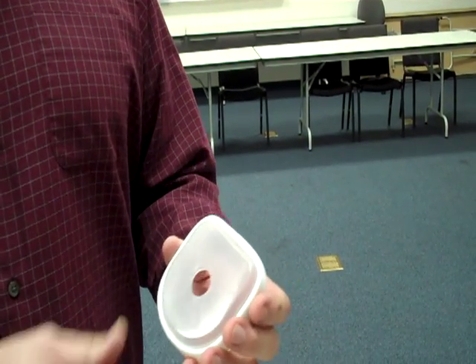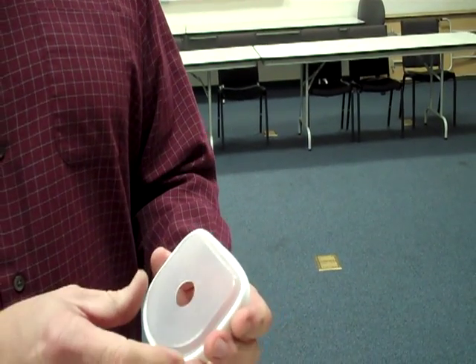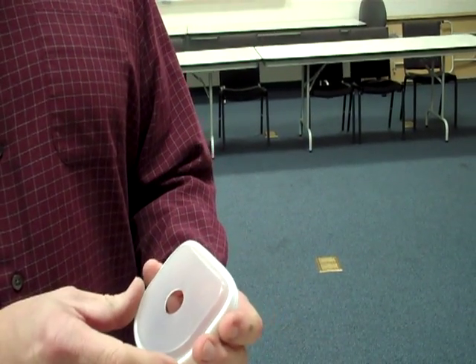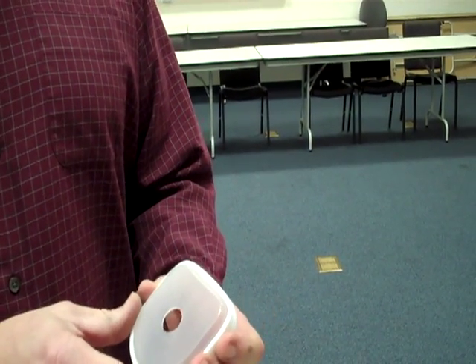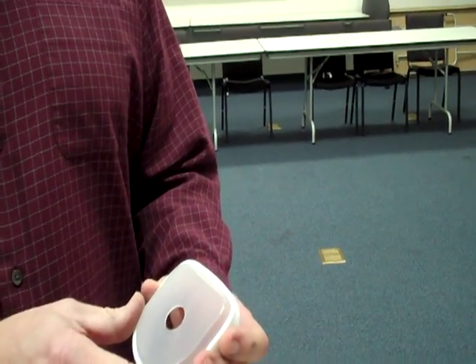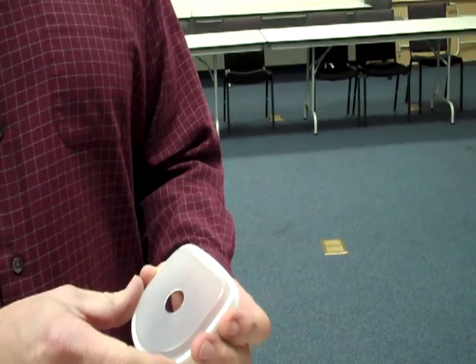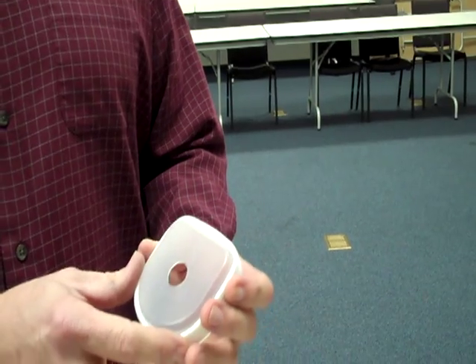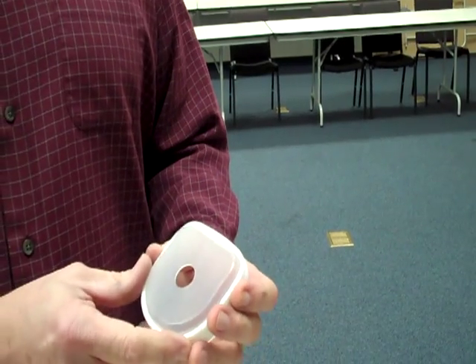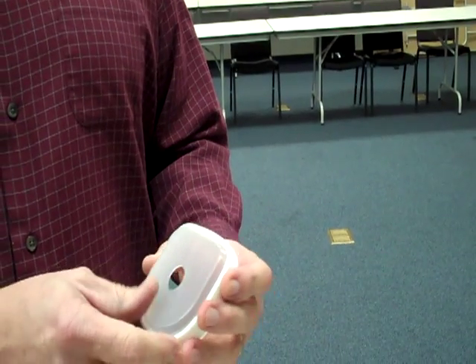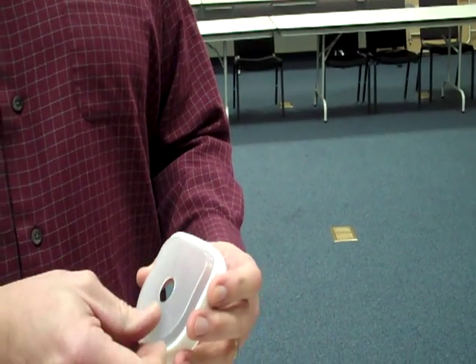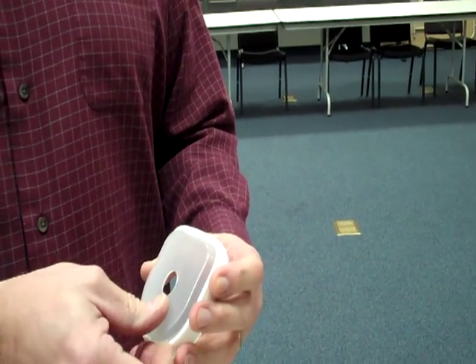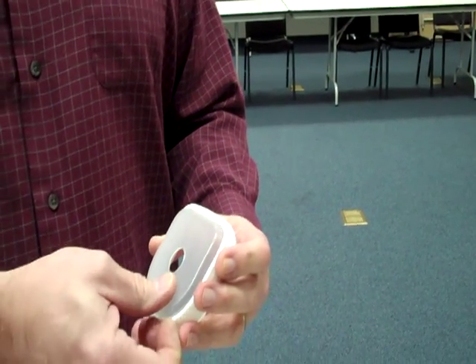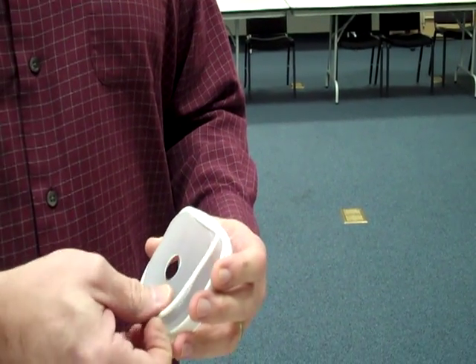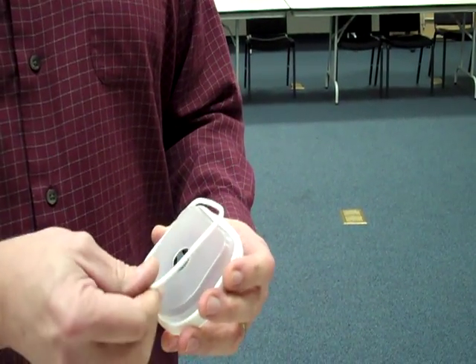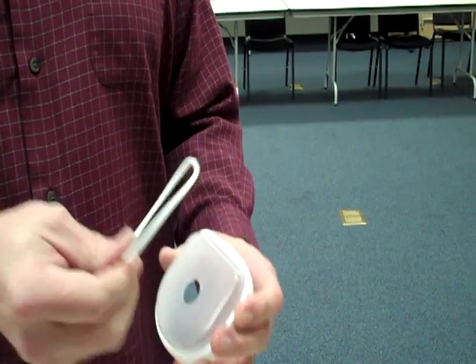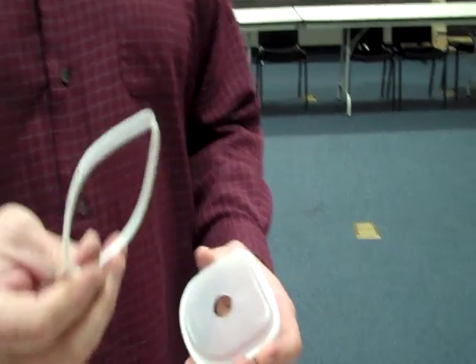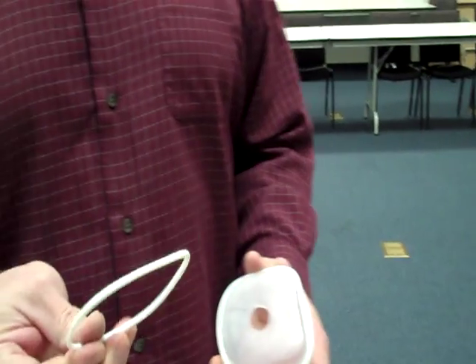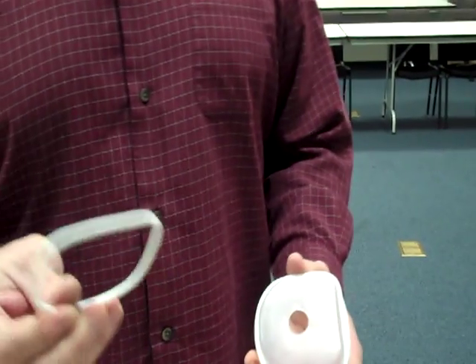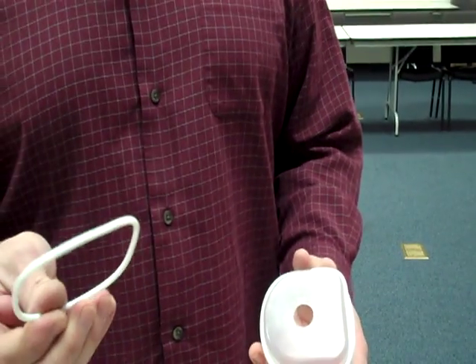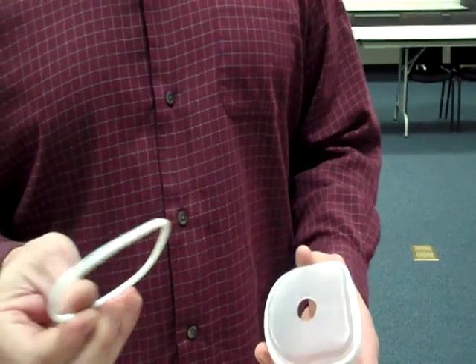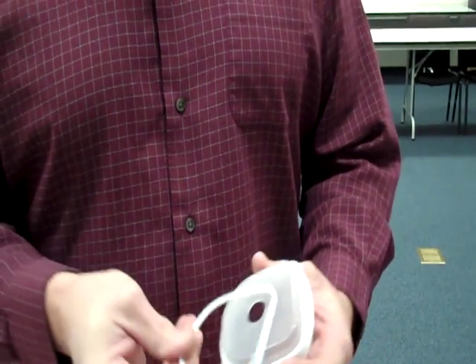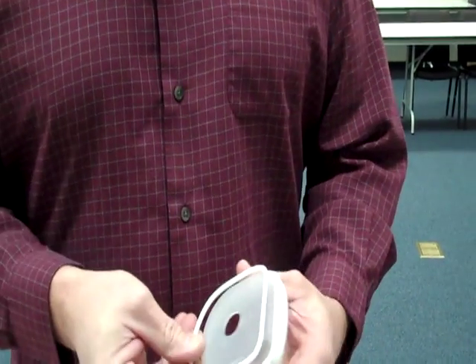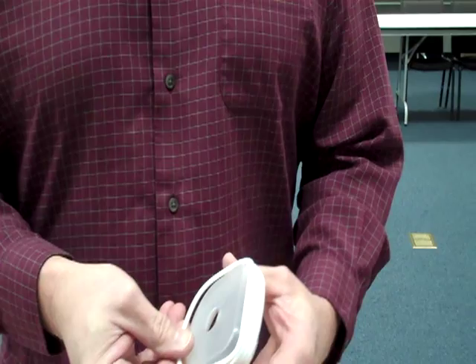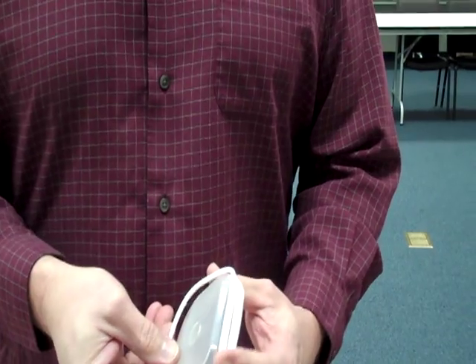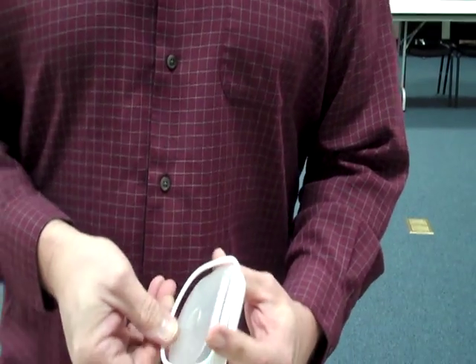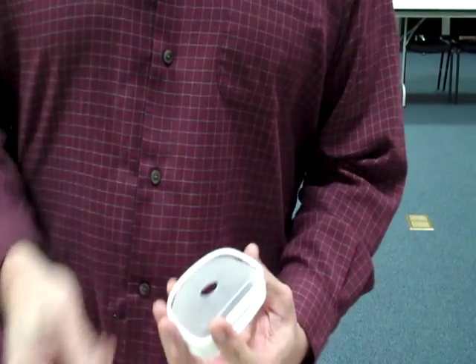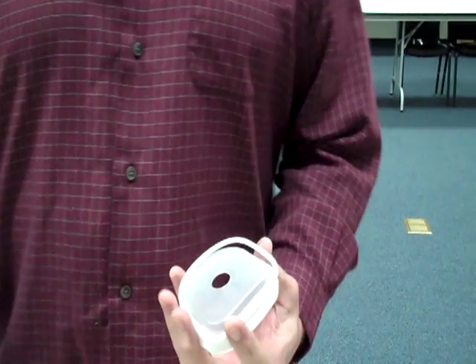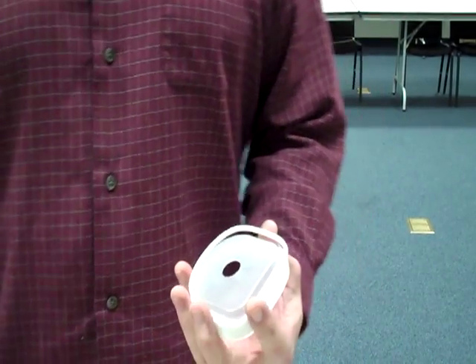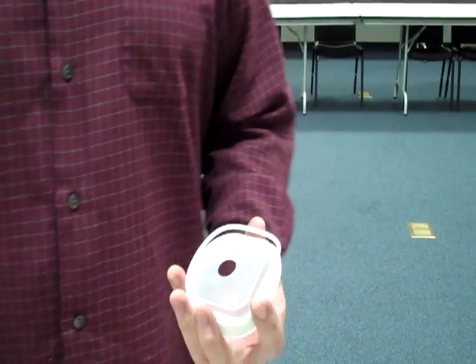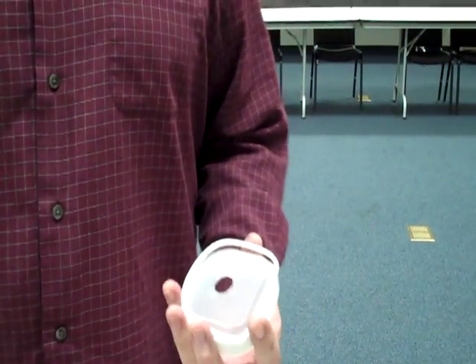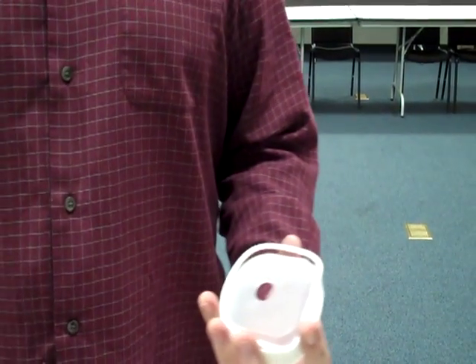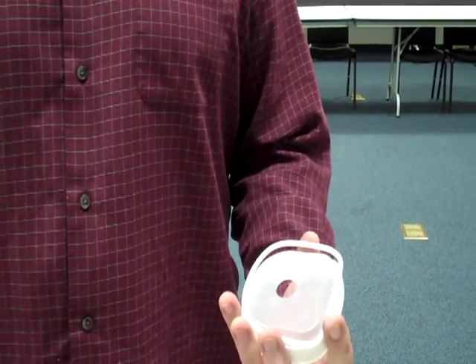What we're going to show here is the installation of what's commonly called the D-ring, Teflon O-ring, on the aluminum advanced inch-and-a-half pump.